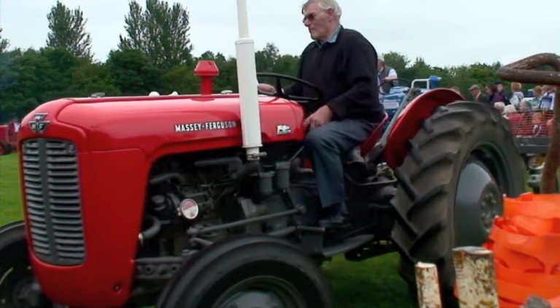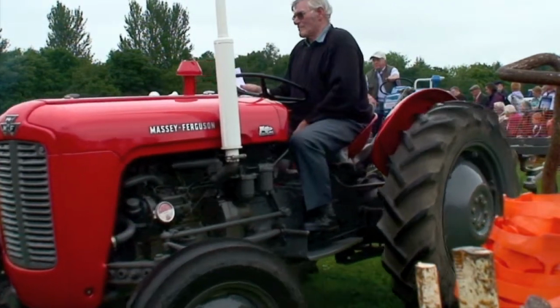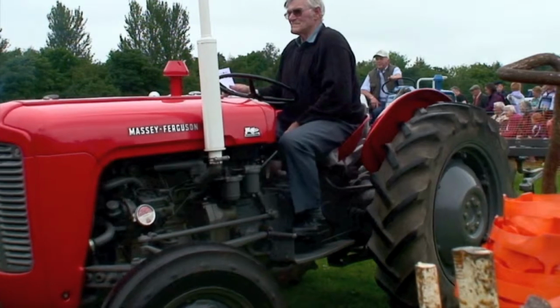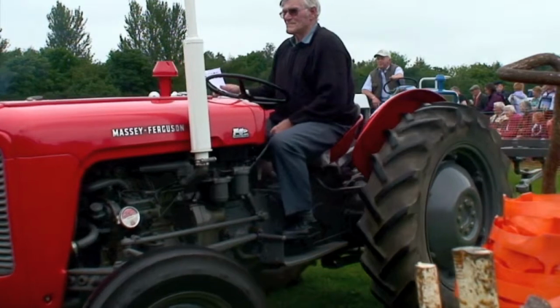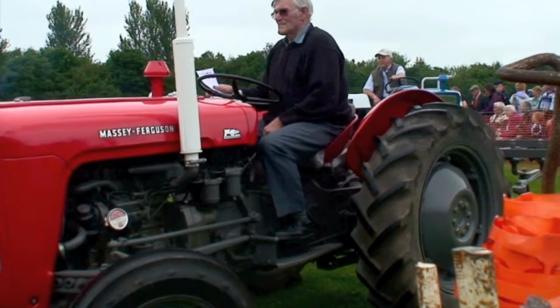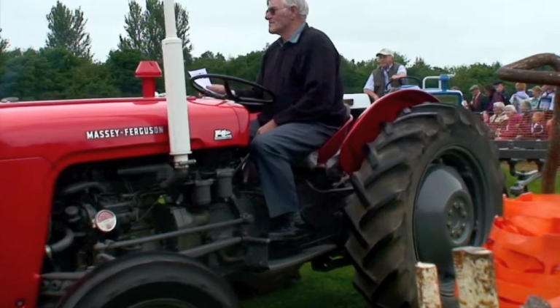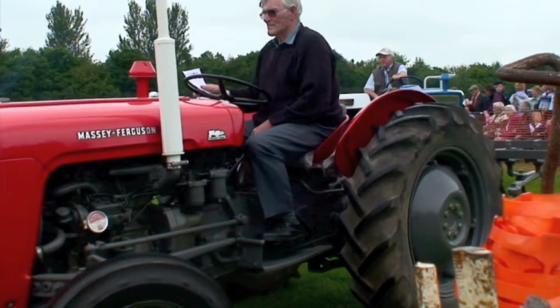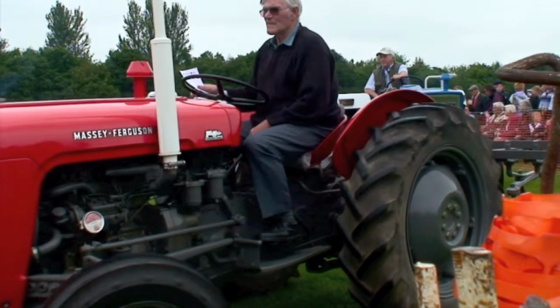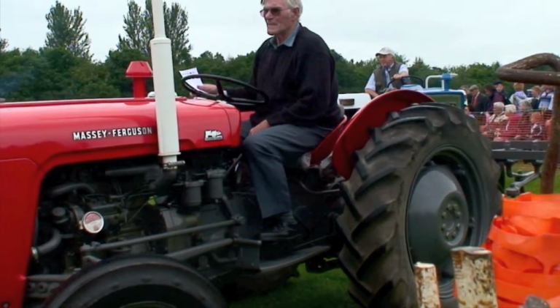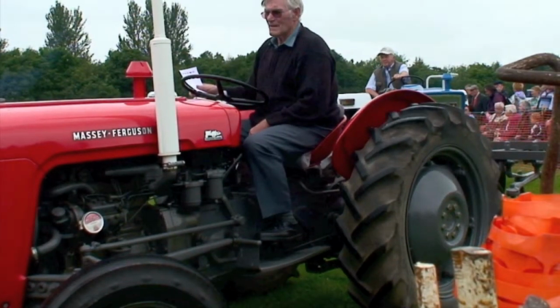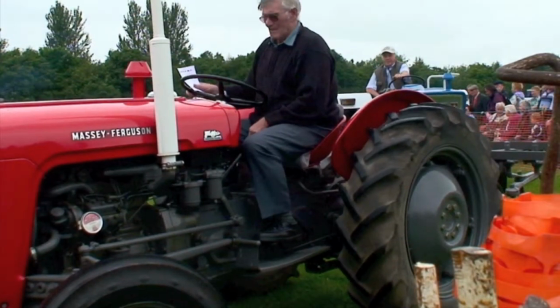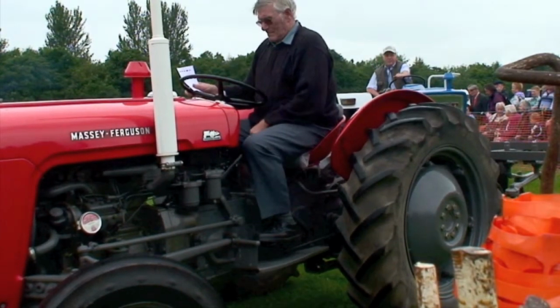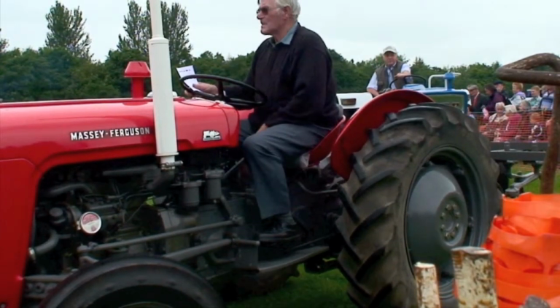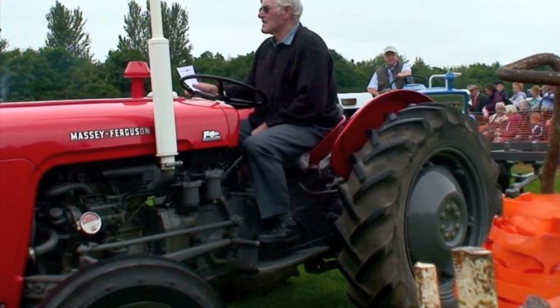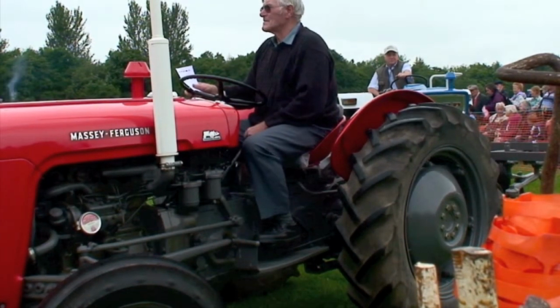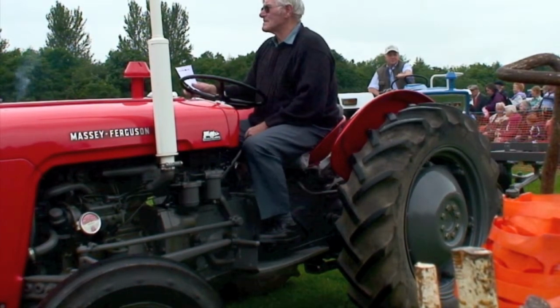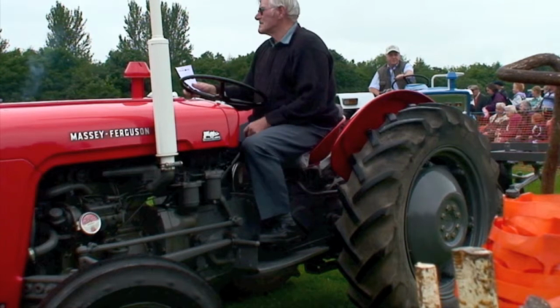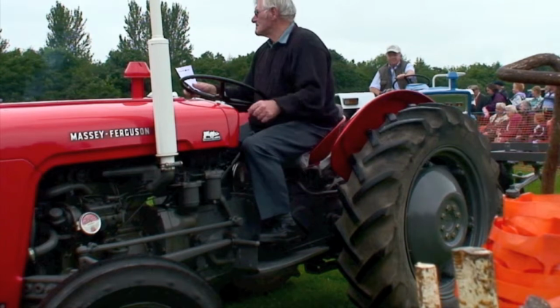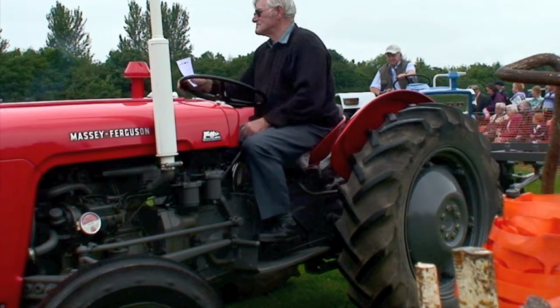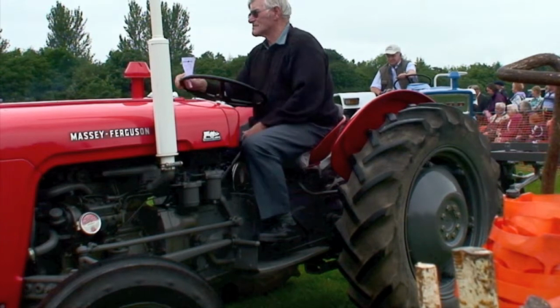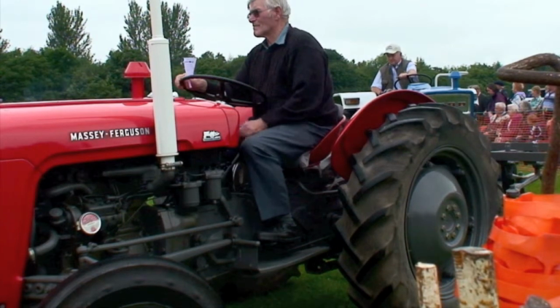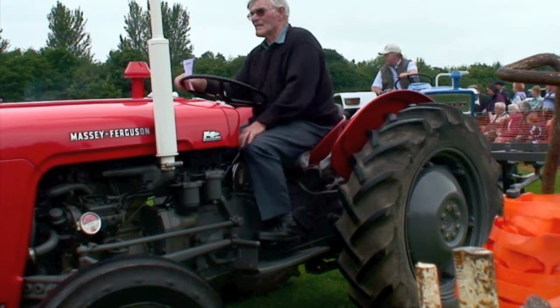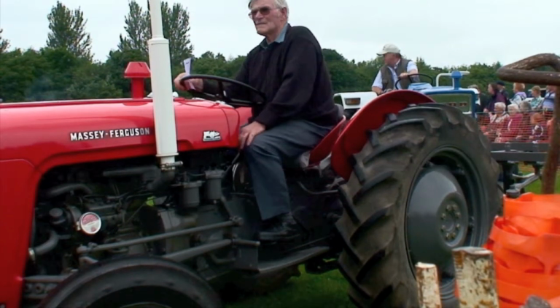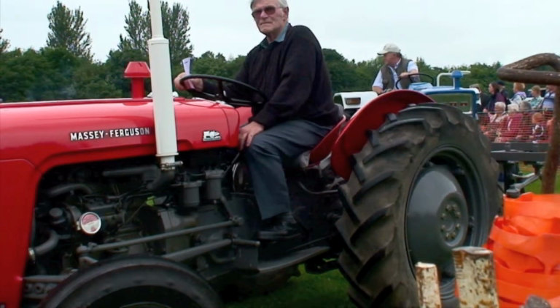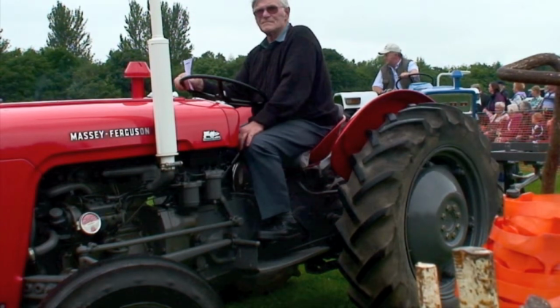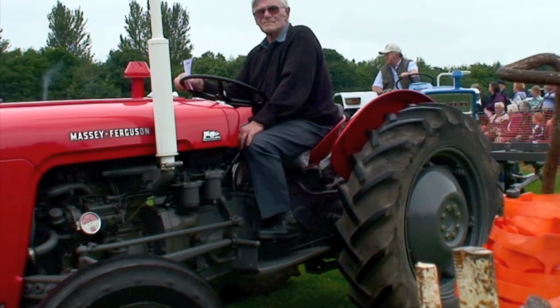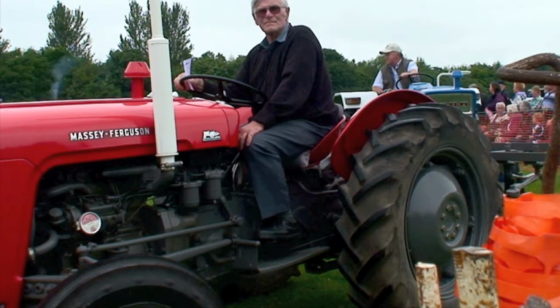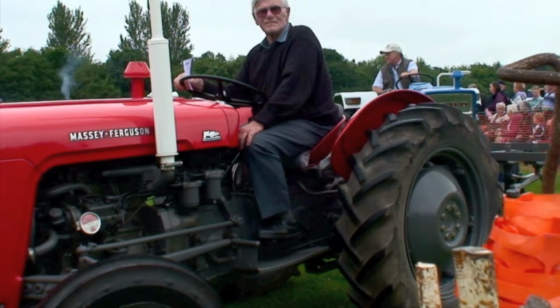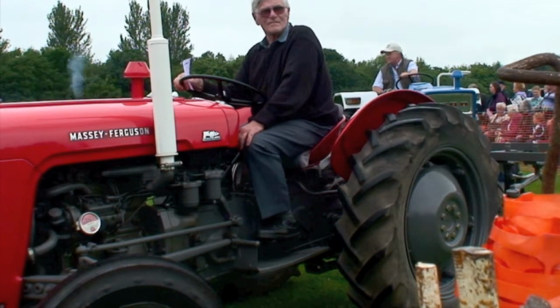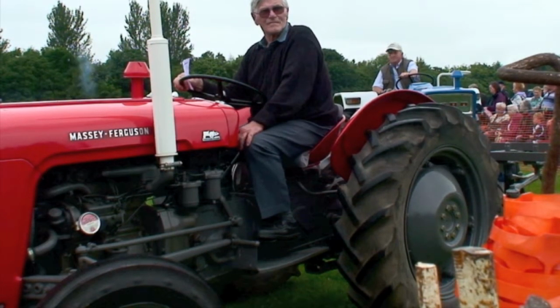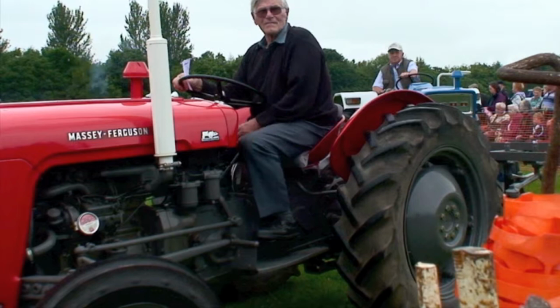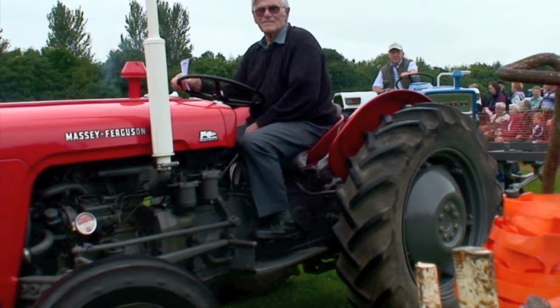From Gavin Struthers at Dumbarton, a 1953 Ferguson TES, two-litre engine. The tractor originally got a coat of paint three years ago, and he's owned it for five years.